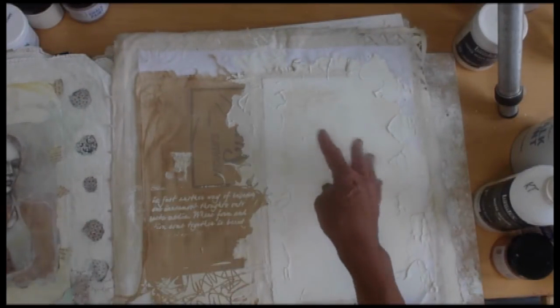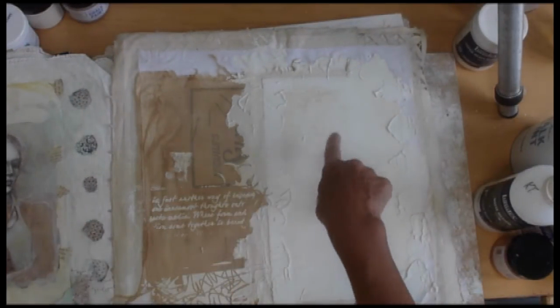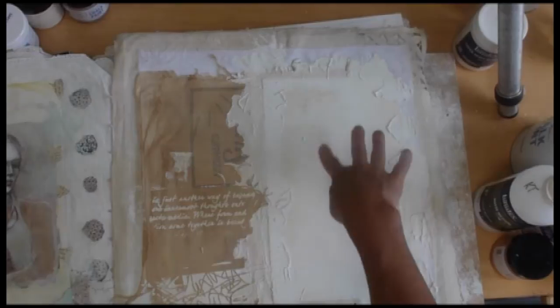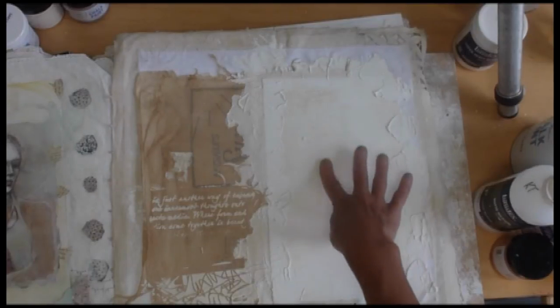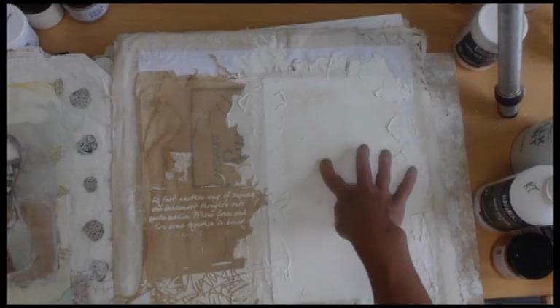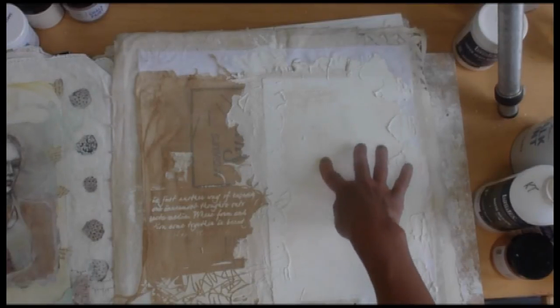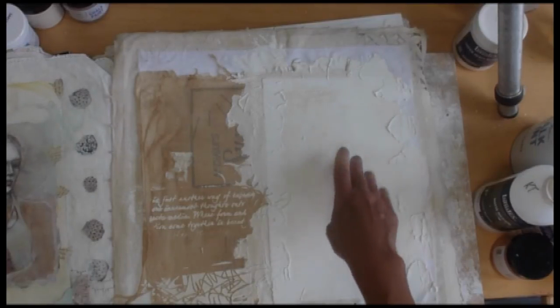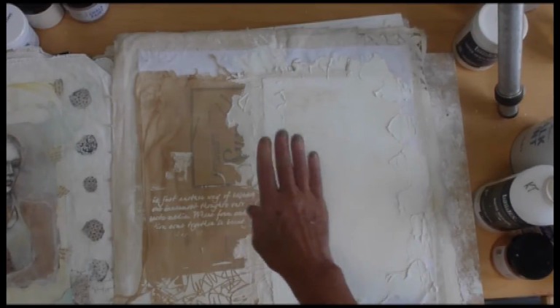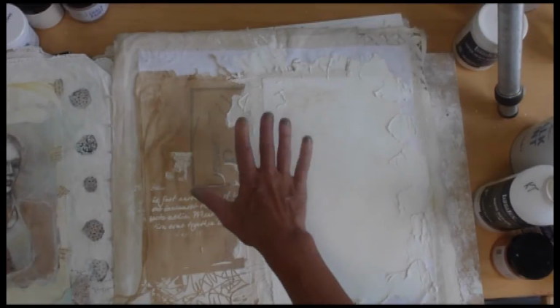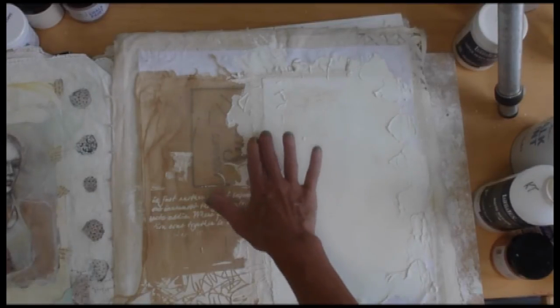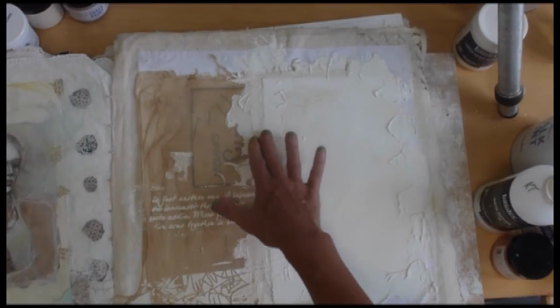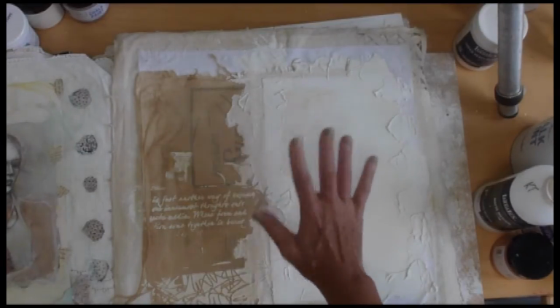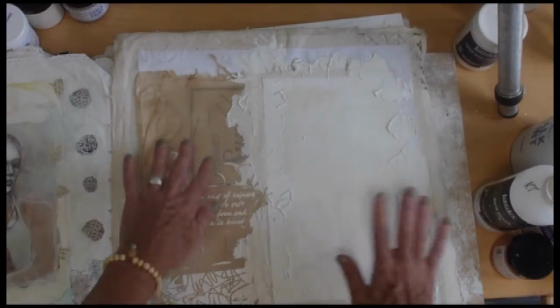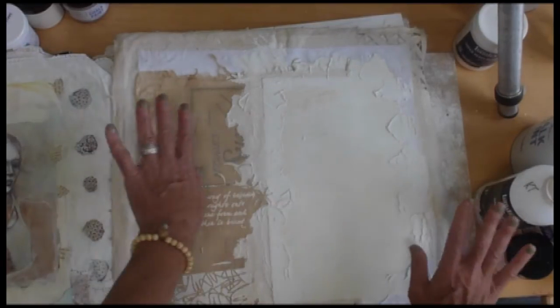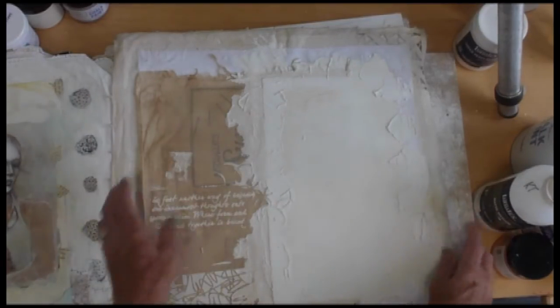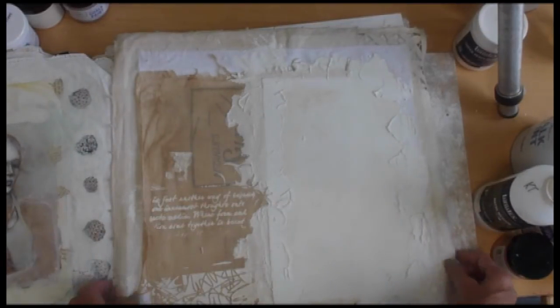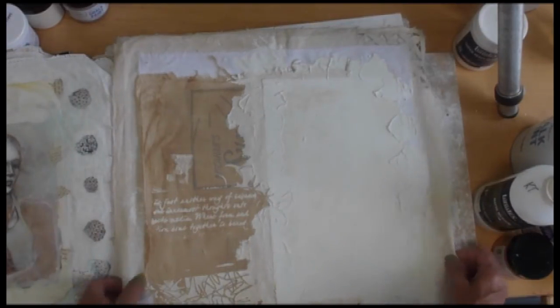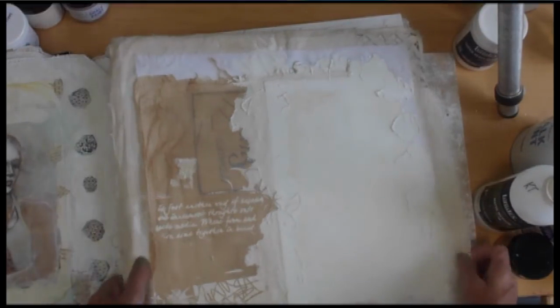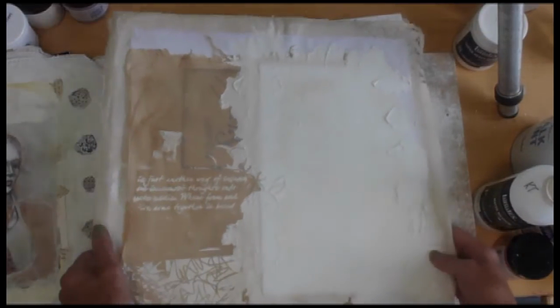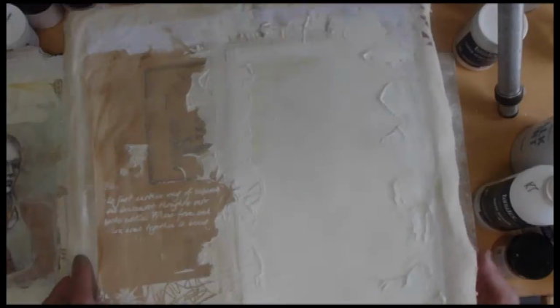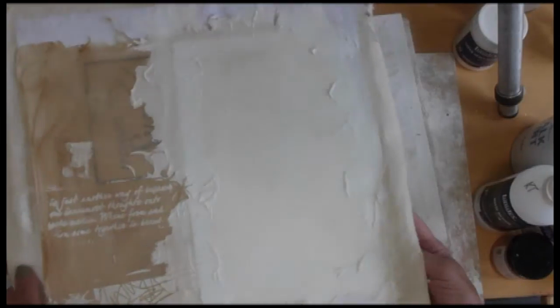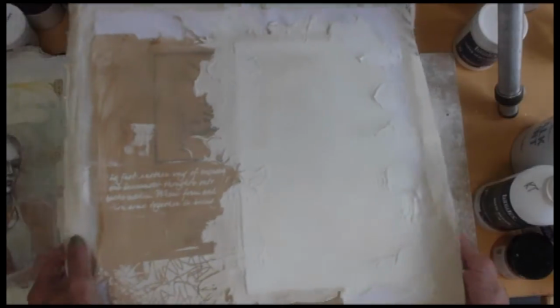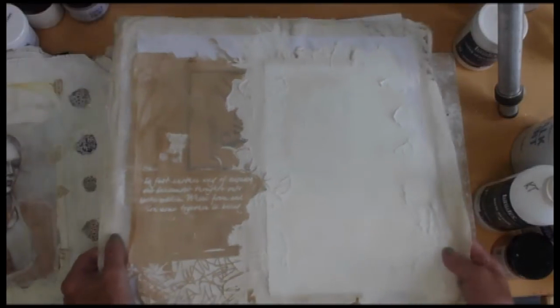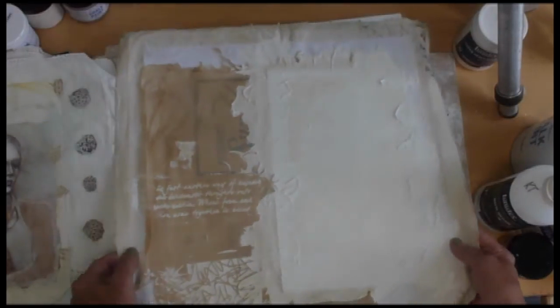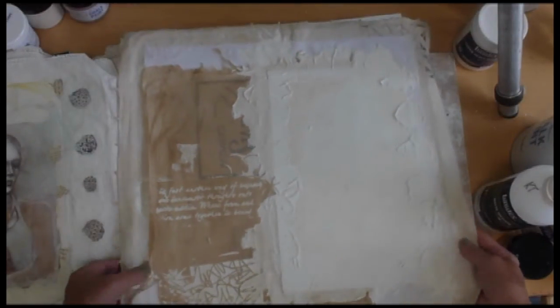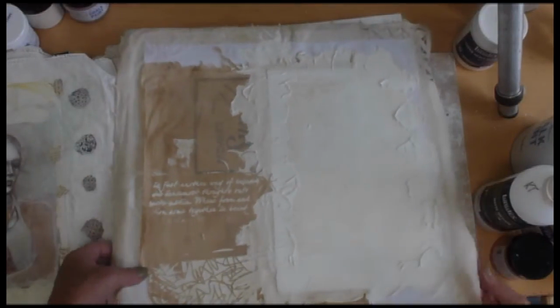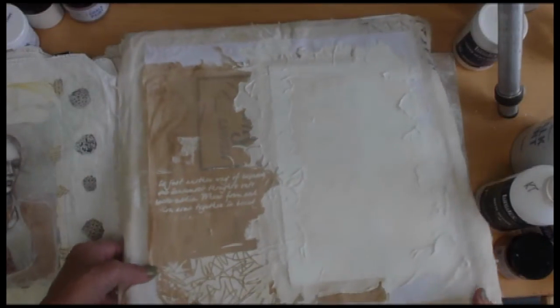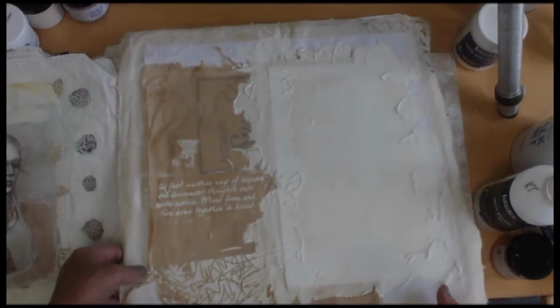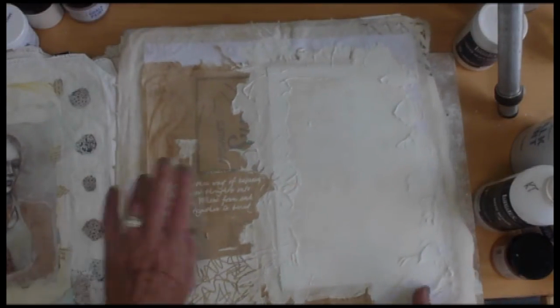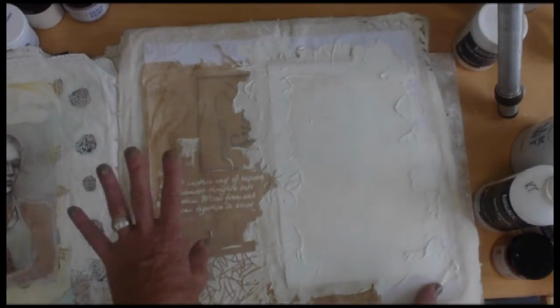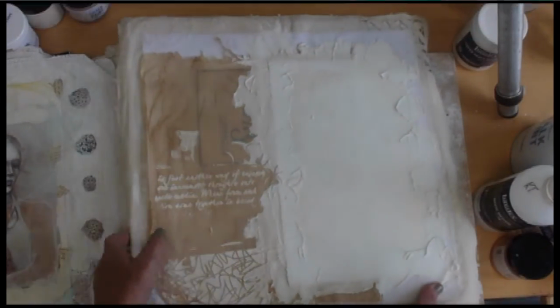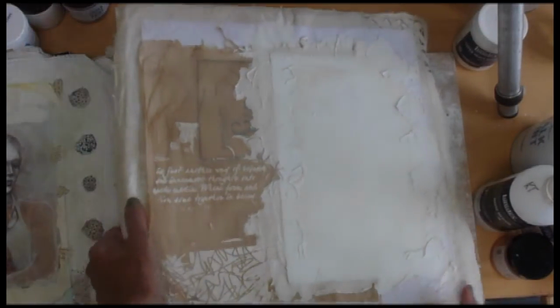So it just becomes embedded into the piece so that you're actually working on three different substrates. You're working on the watercolor paper, you're working on the plaster, and you're working on the fabric. So this is just prepping before we do any kind of painting.